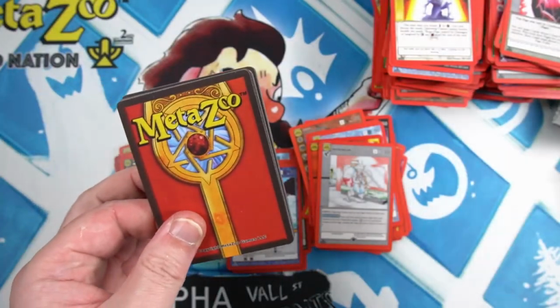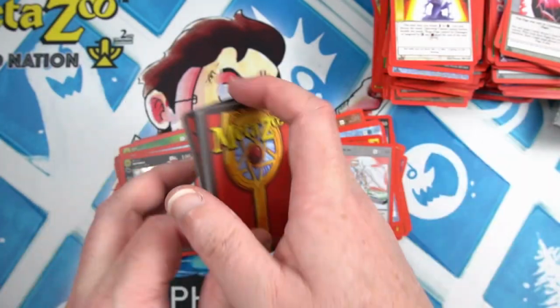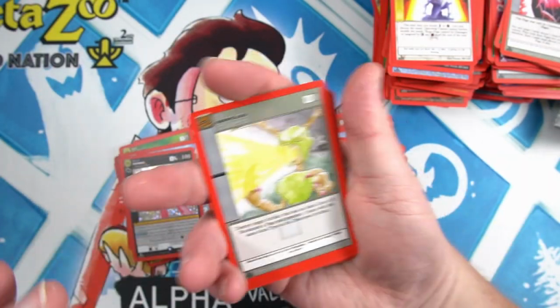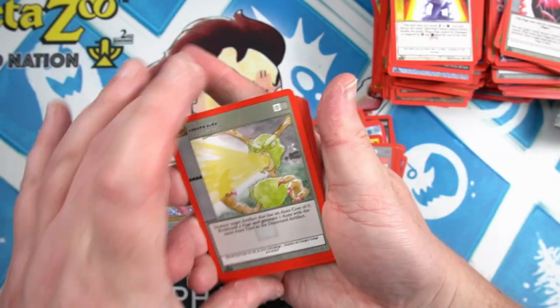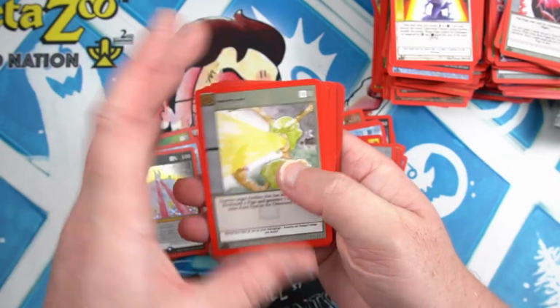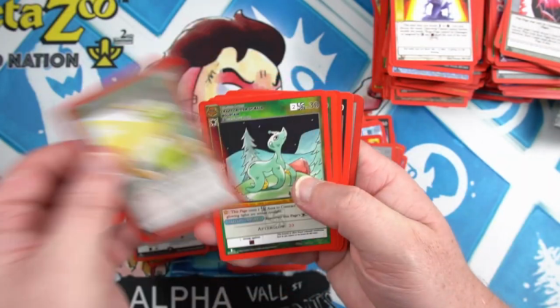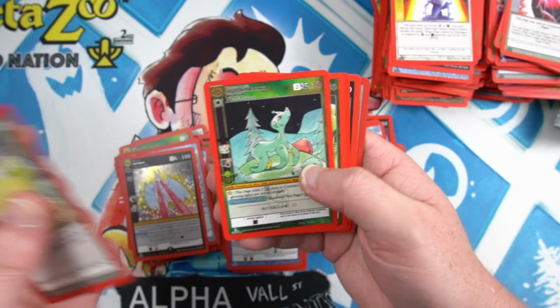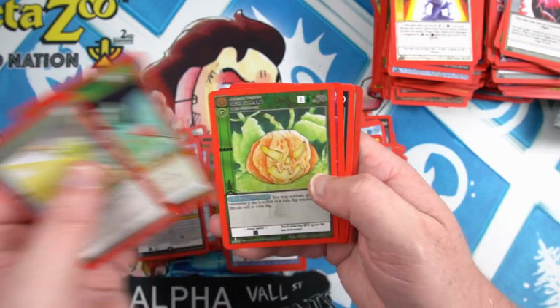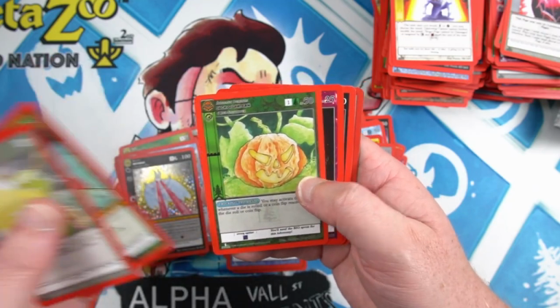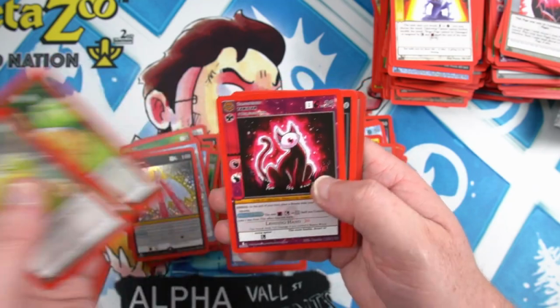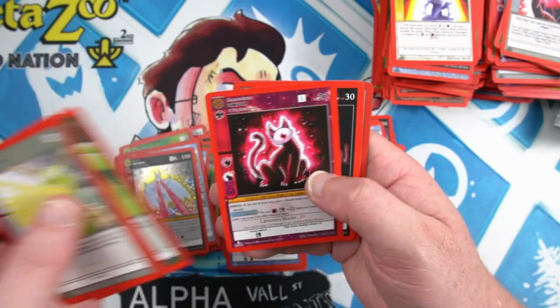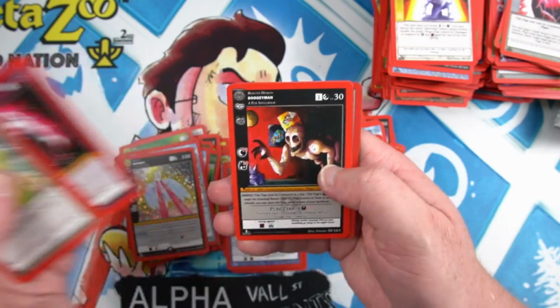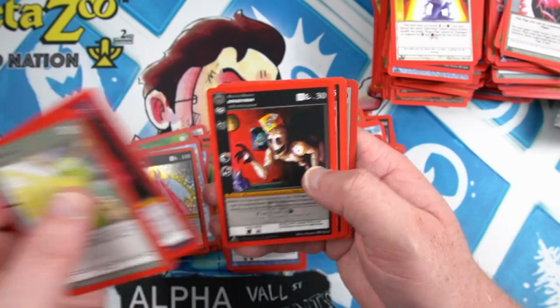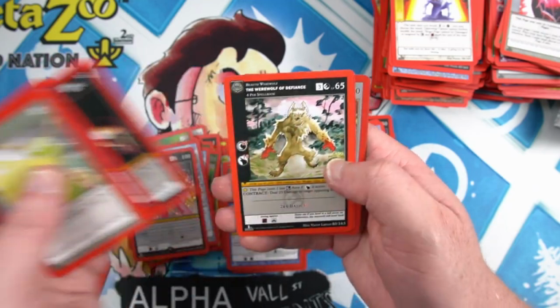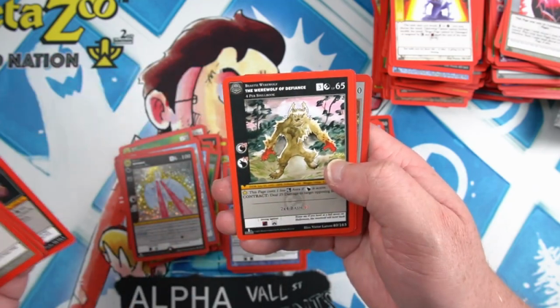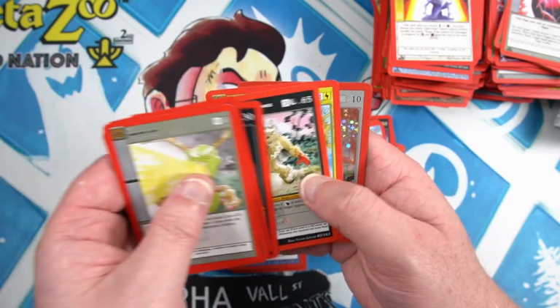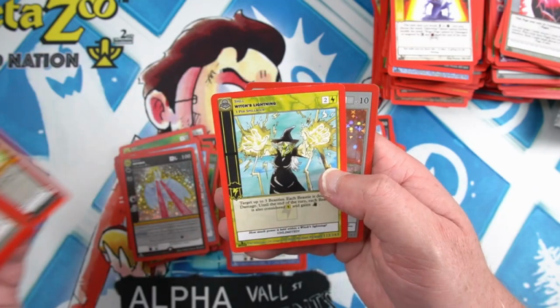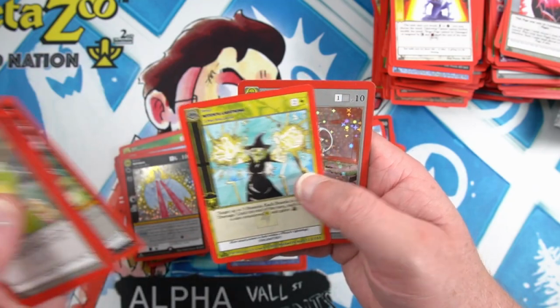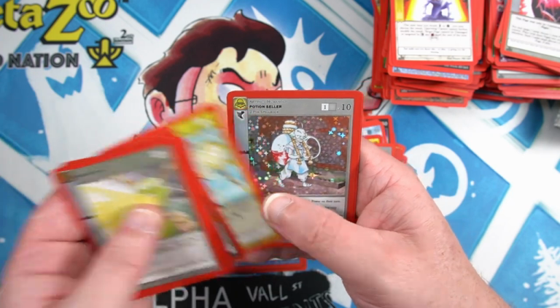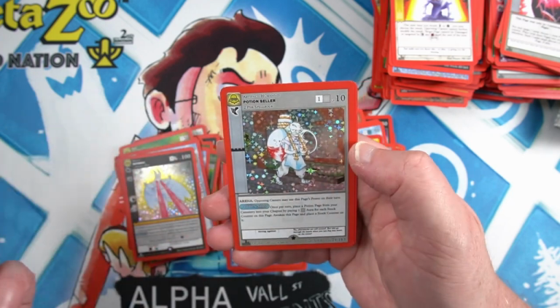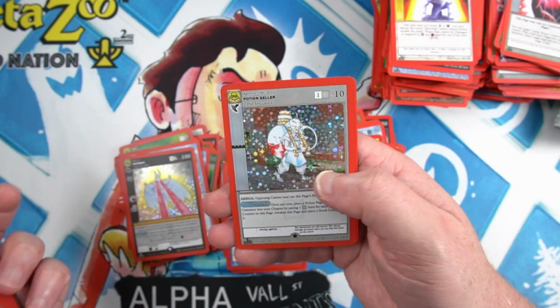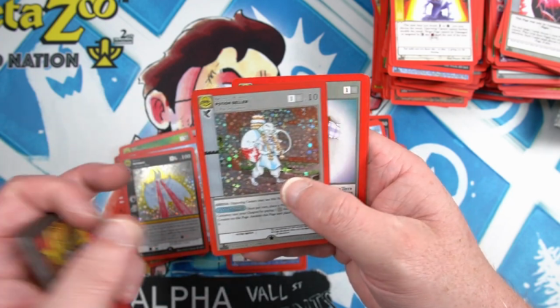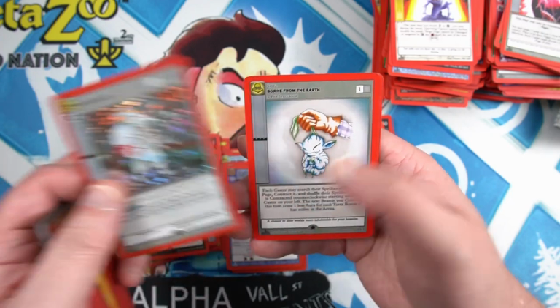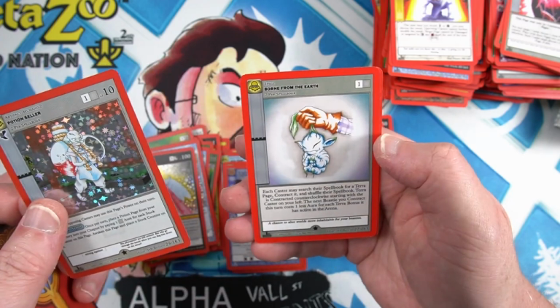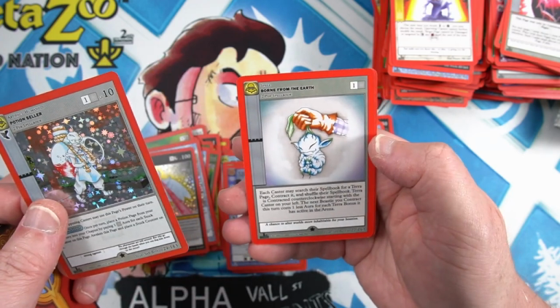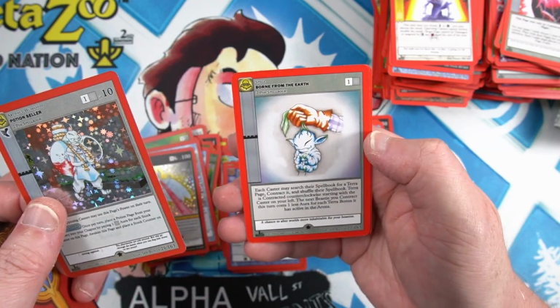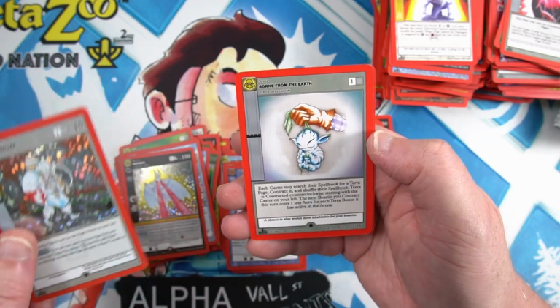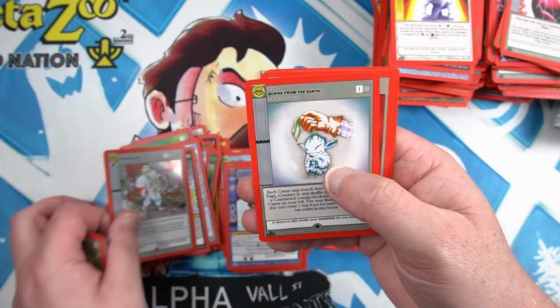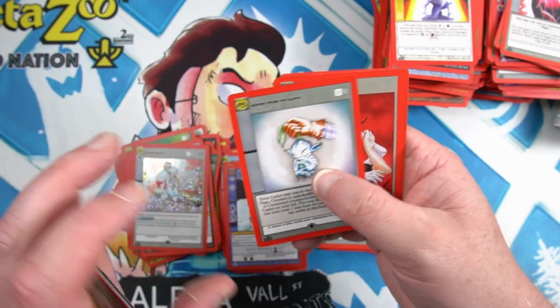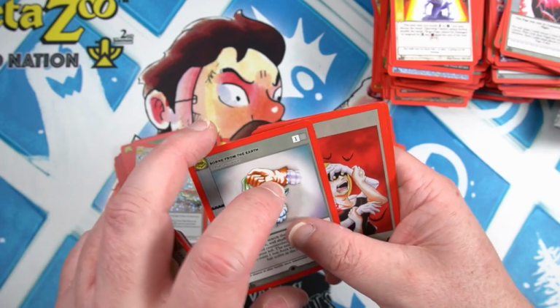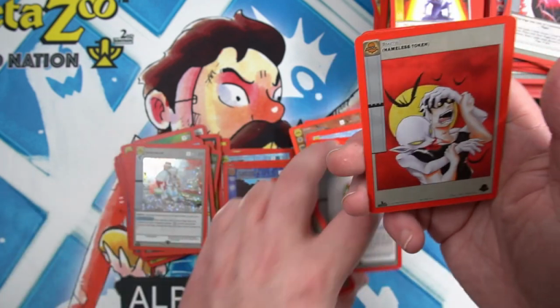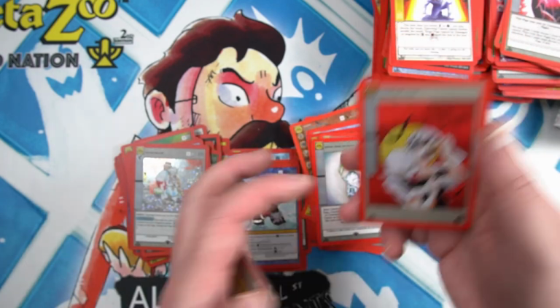God pack? No. Old Scratch? No — probably not, but we can hope. It's a Potion Seller, followed by a Born from the Earth — but it's a full foil again.